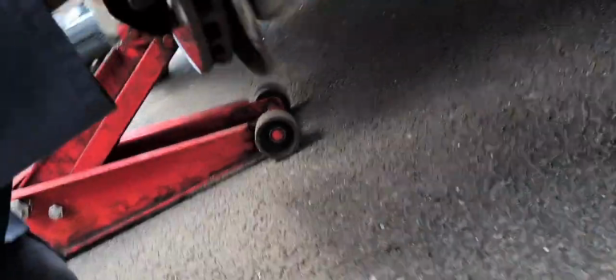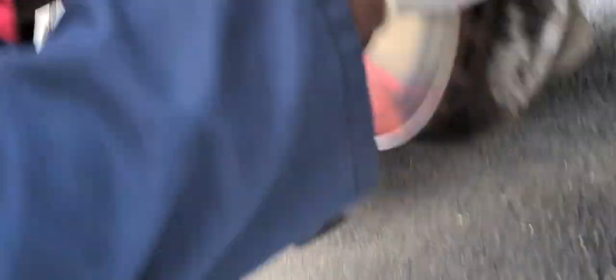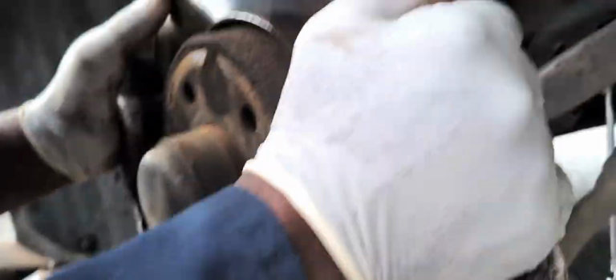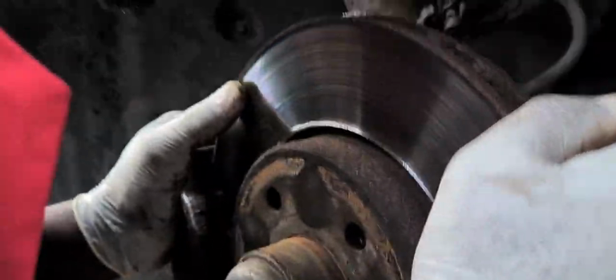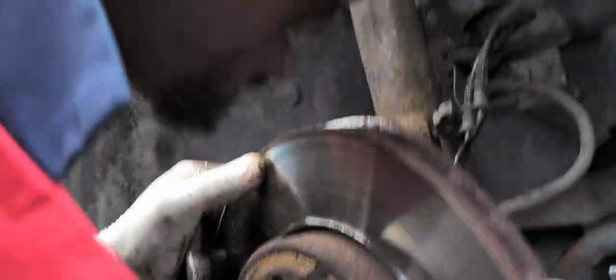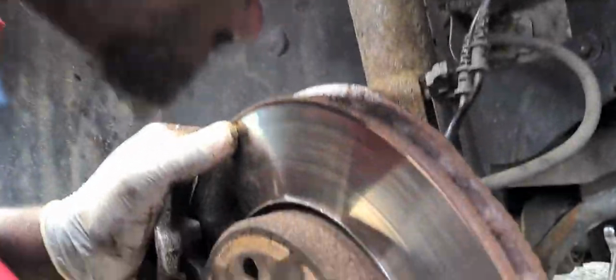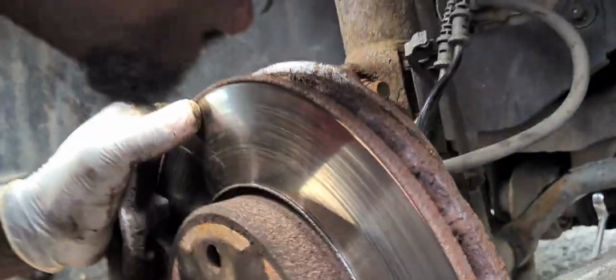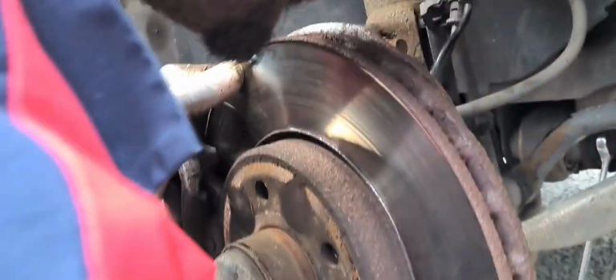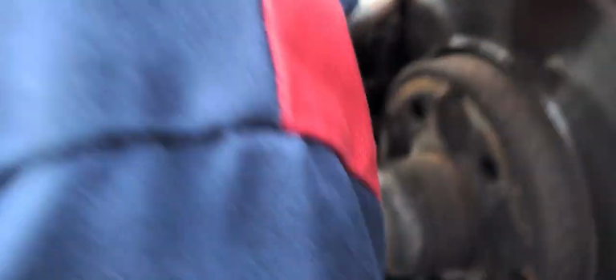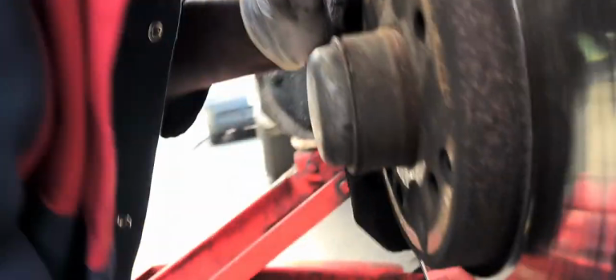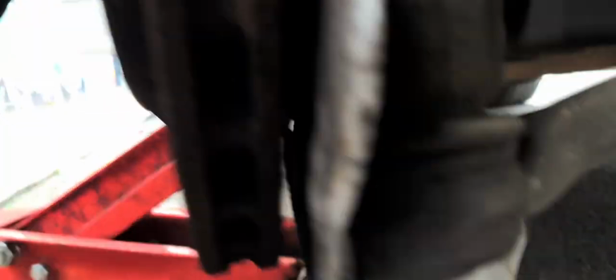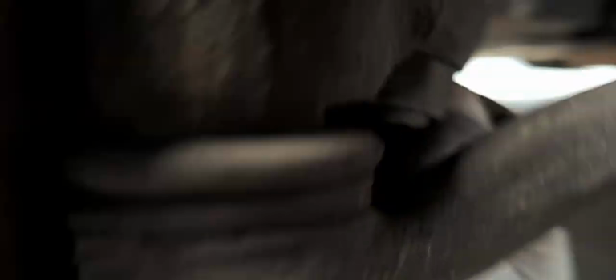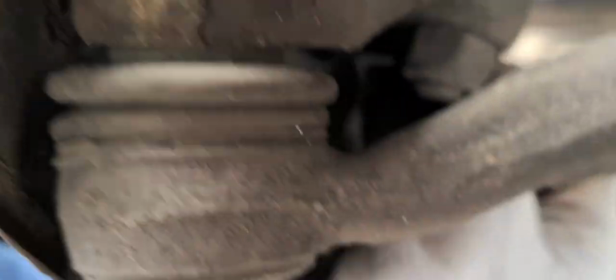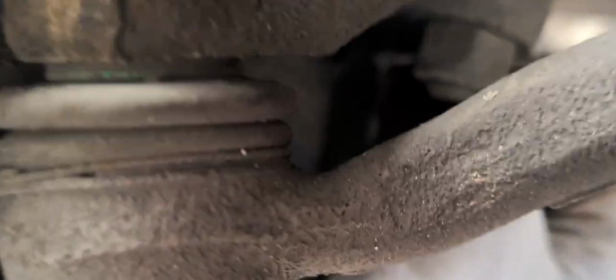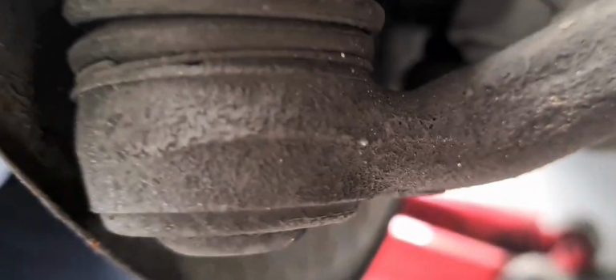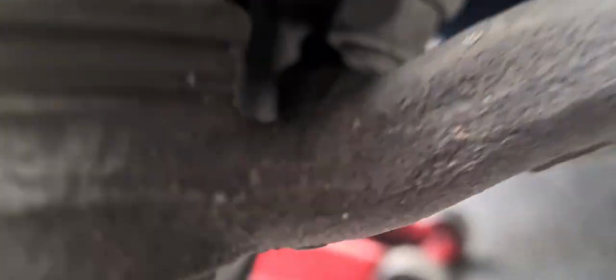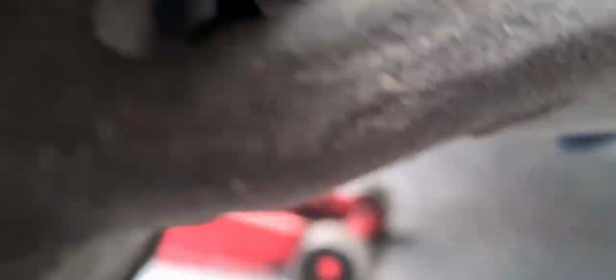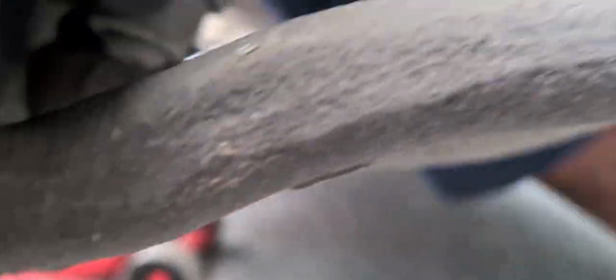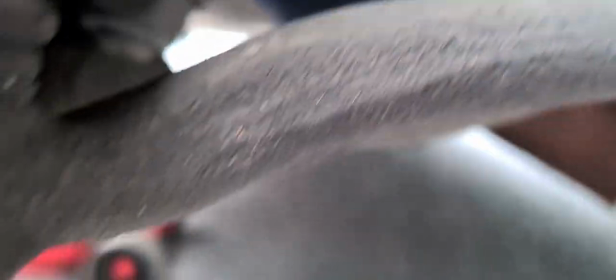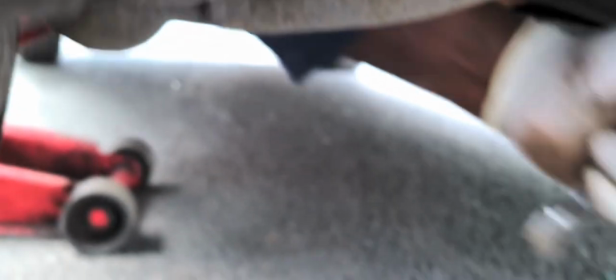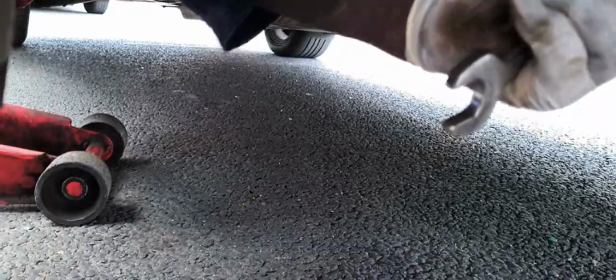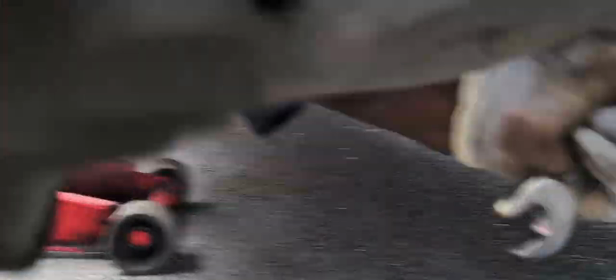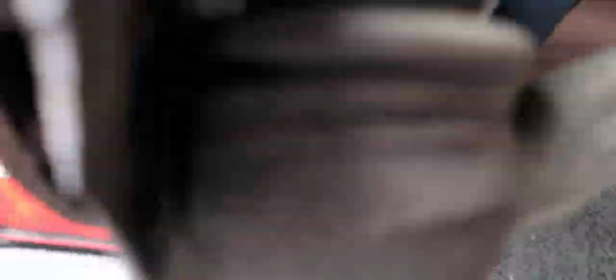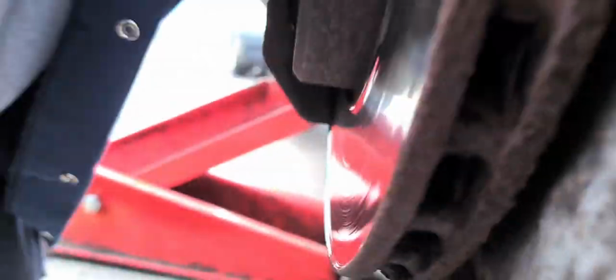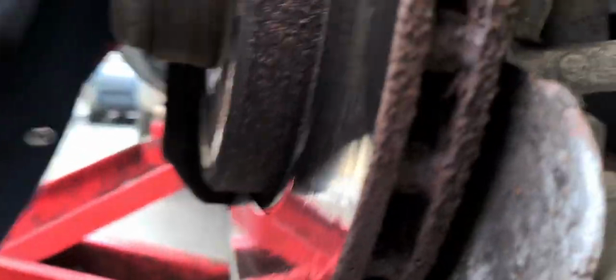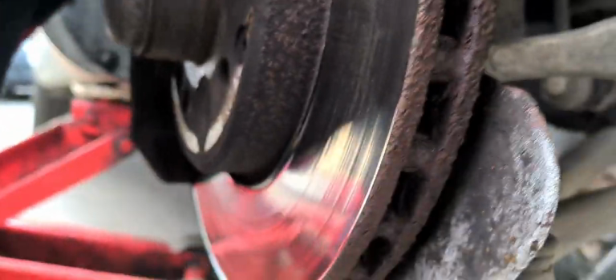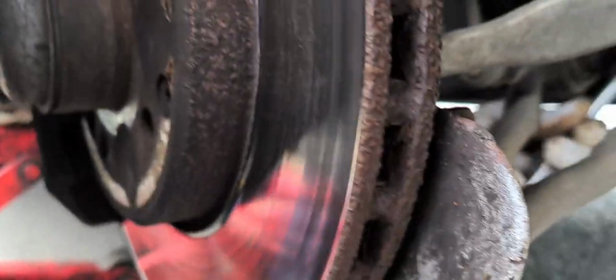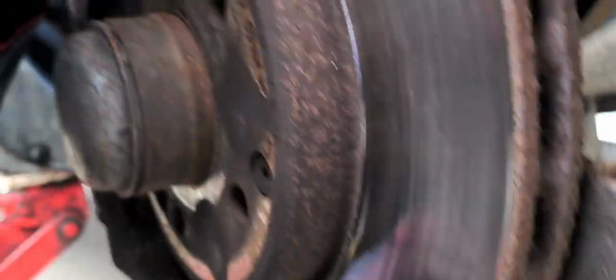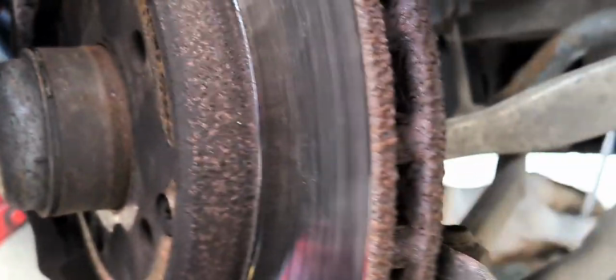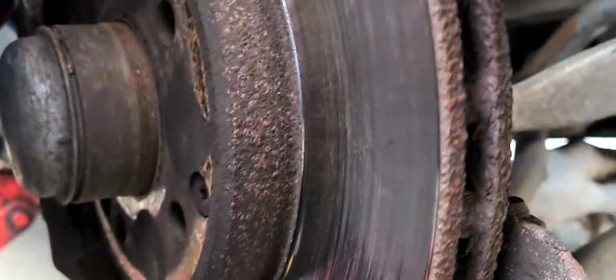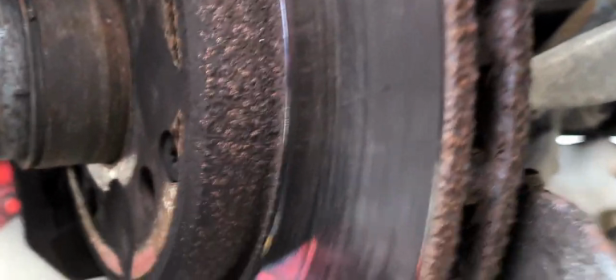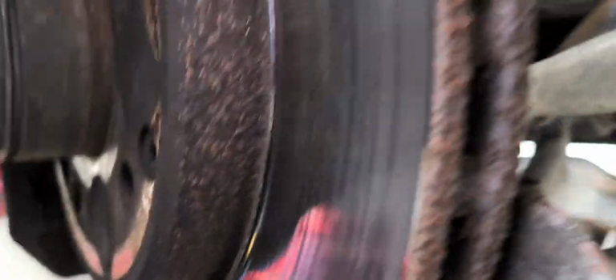It shouldn't be shaking like this — that's why the suspension needs to be changed, that's why it's faulty. As long as it's shaking like this, it needs to be replaced.